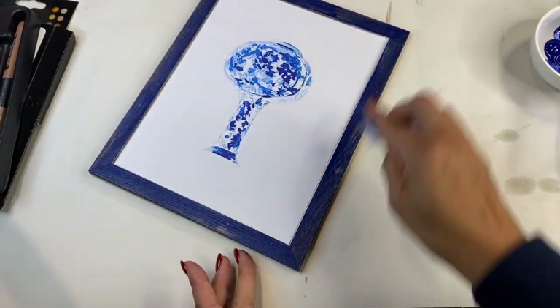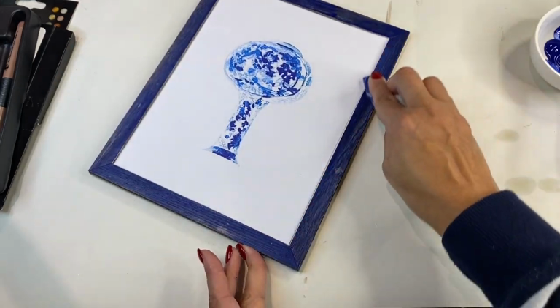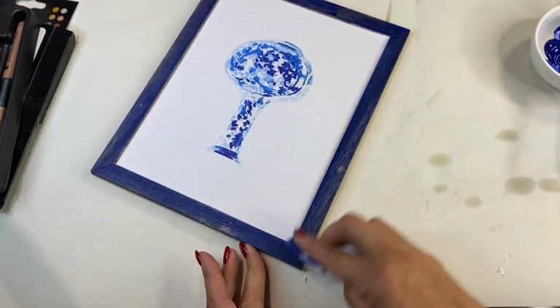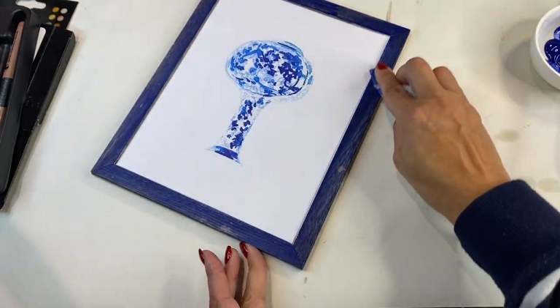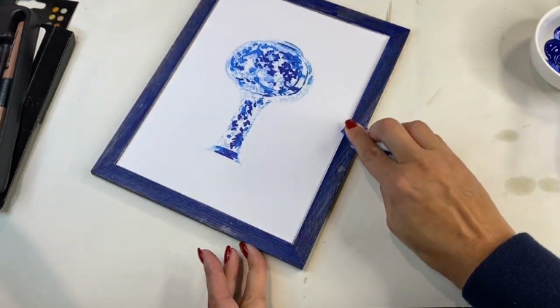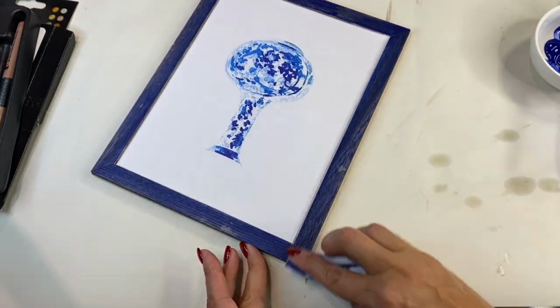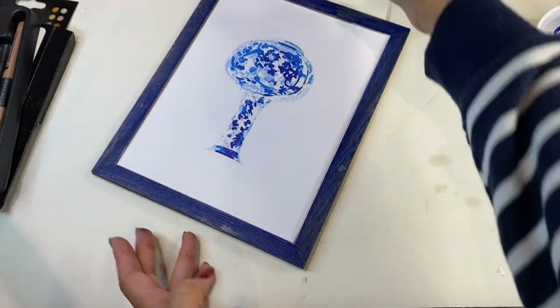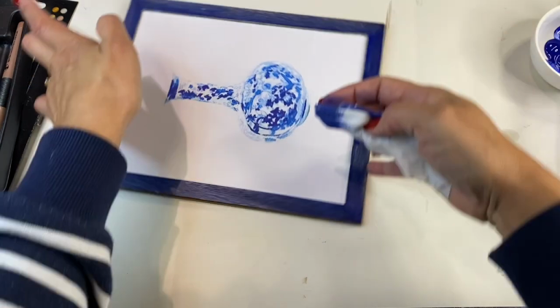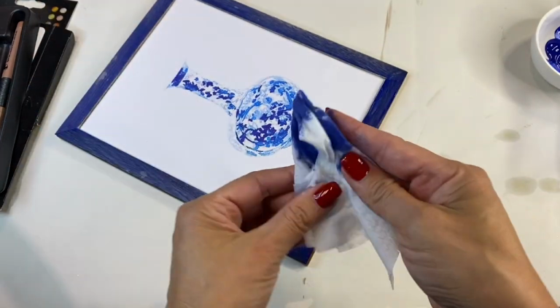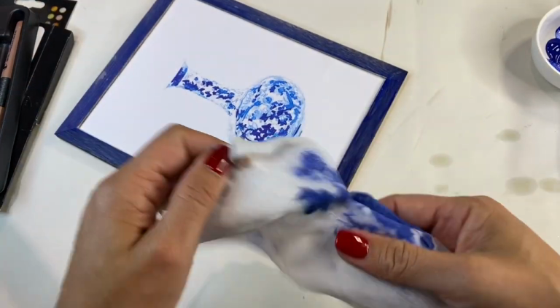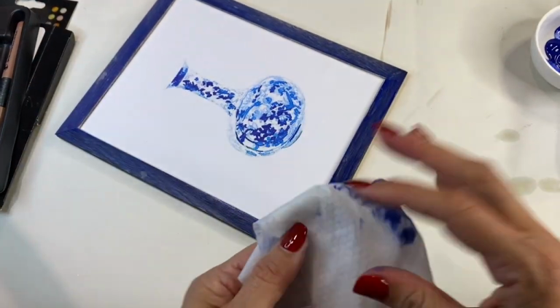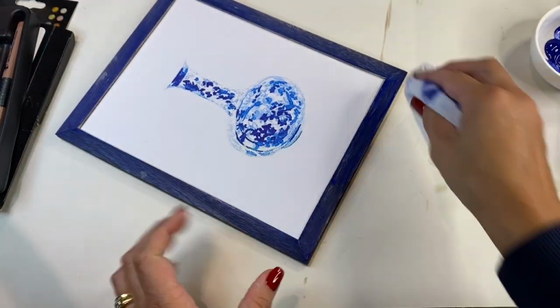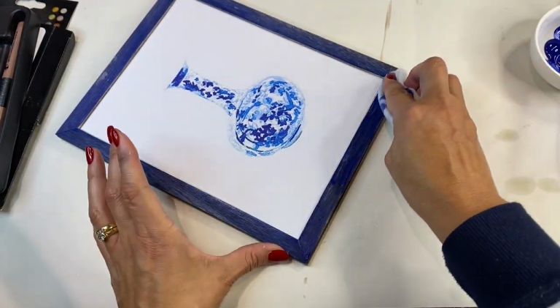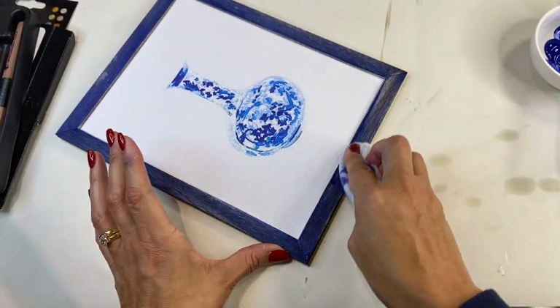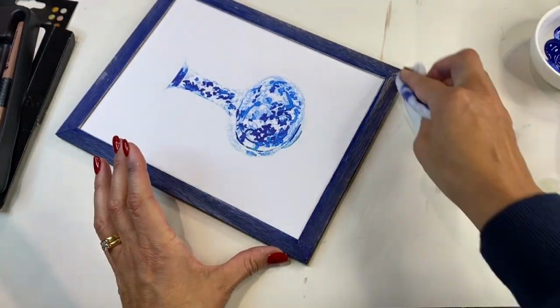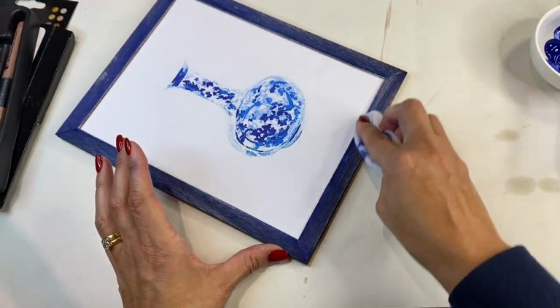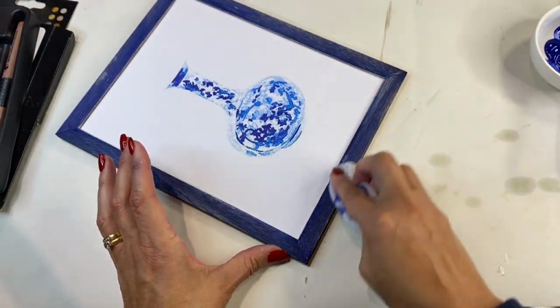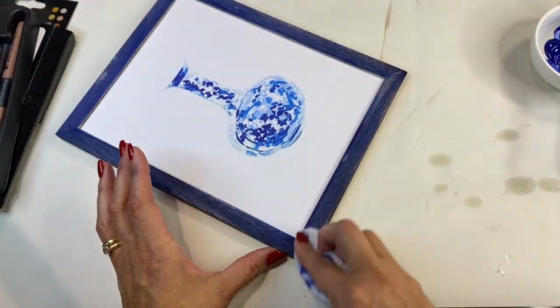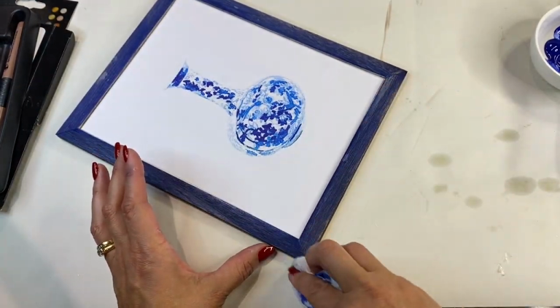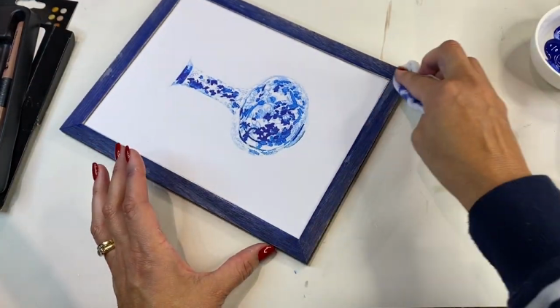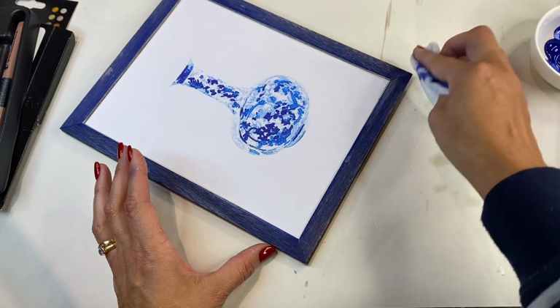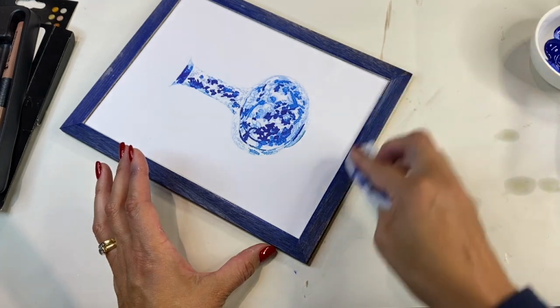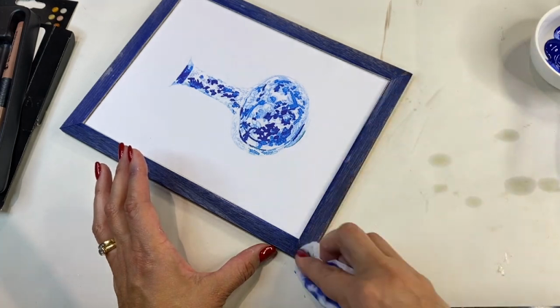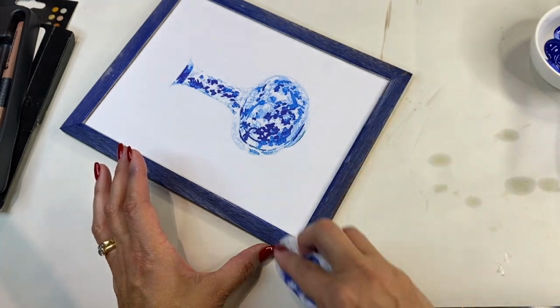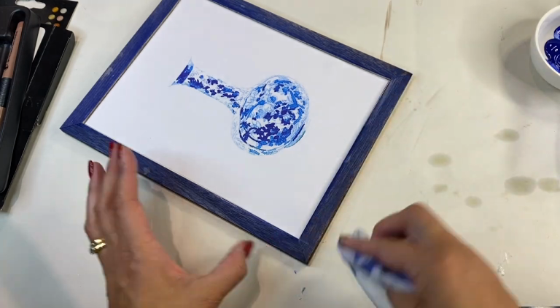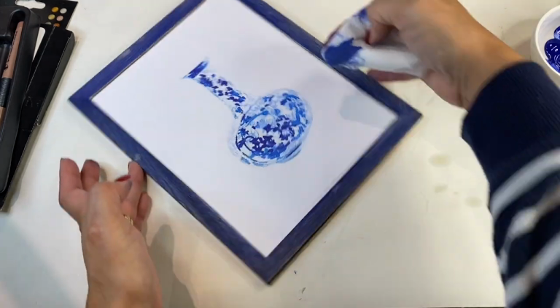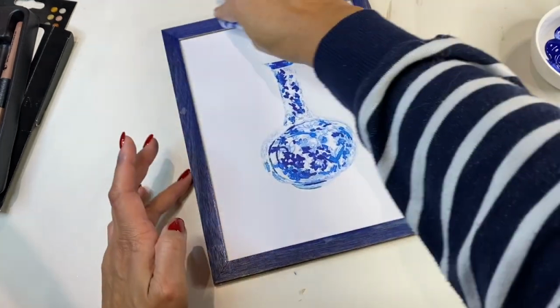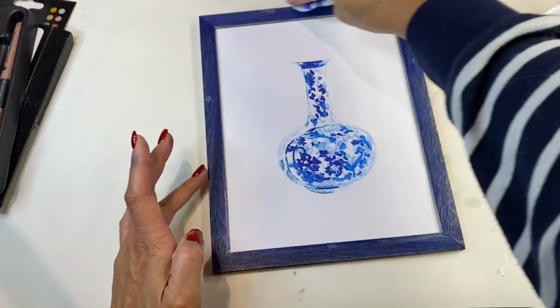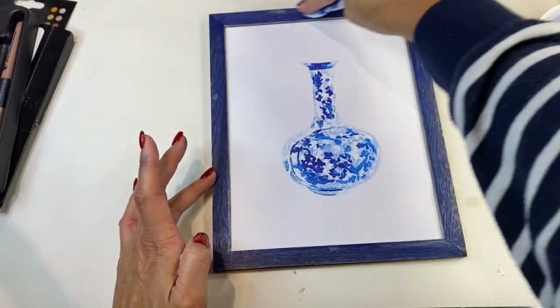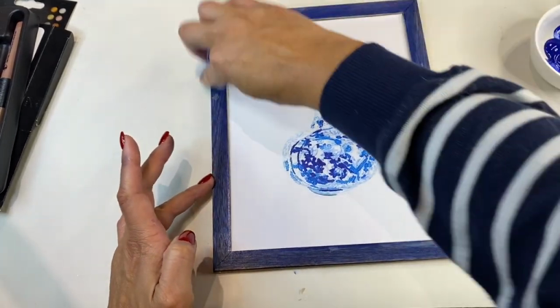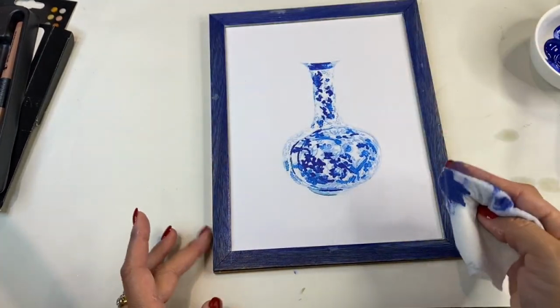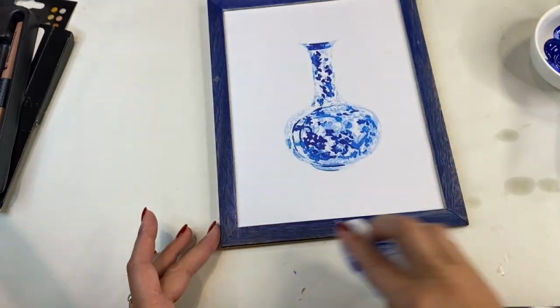You can really see the grain through the blue acrylic paint and it turned out absolutely perfect. I thought that was exactly the look I was after and I really think it made the image stand out.